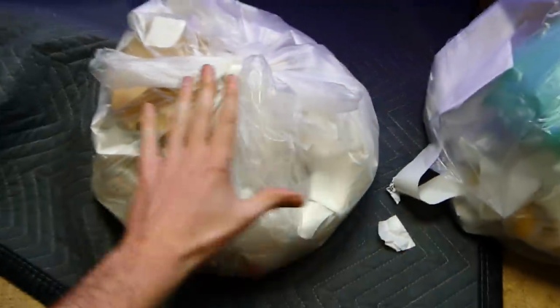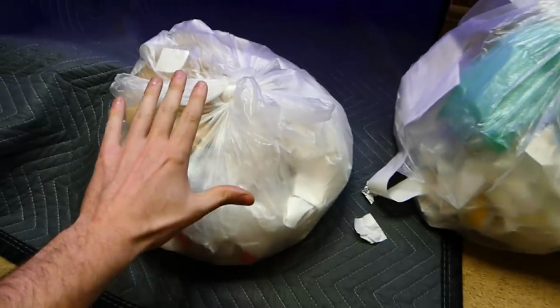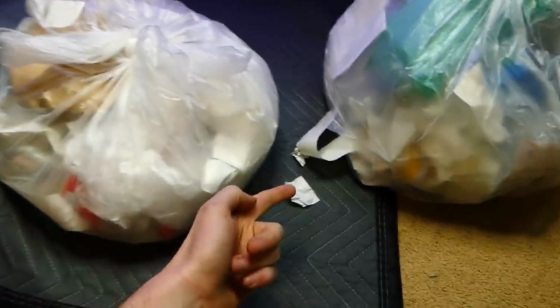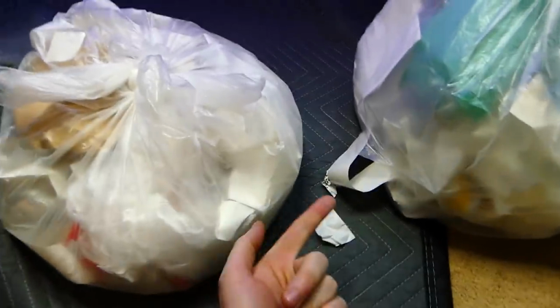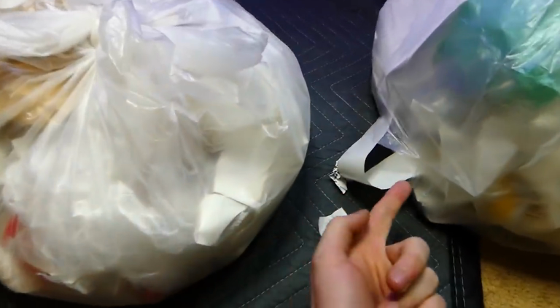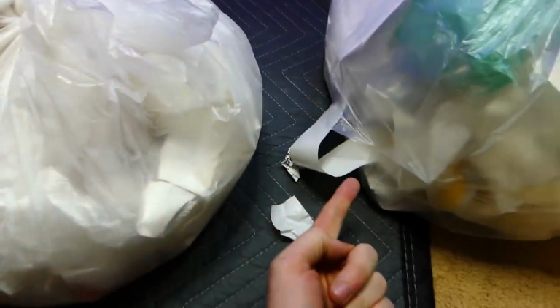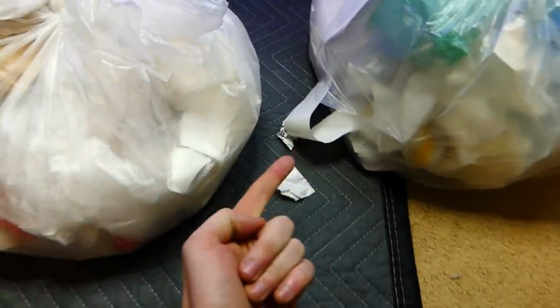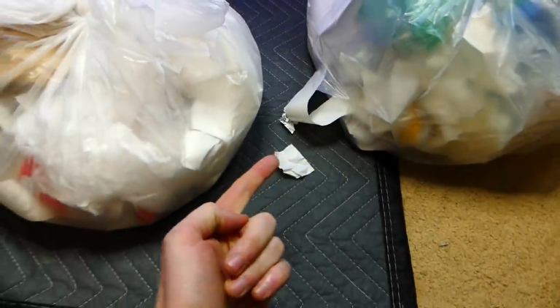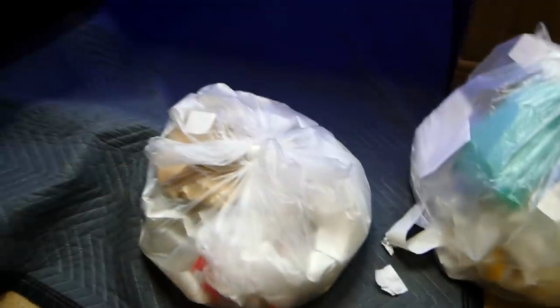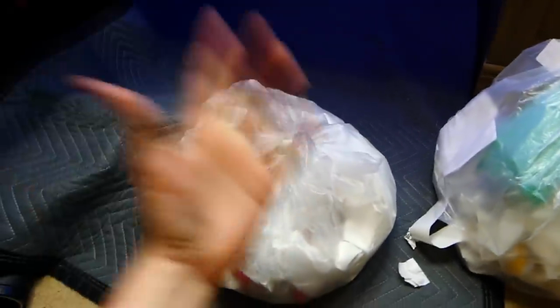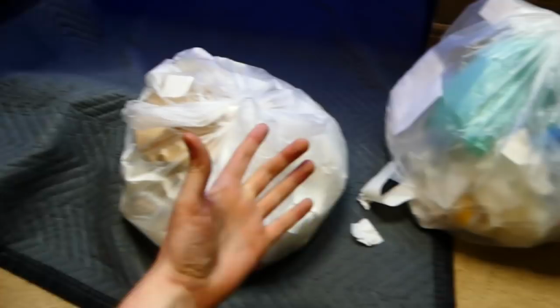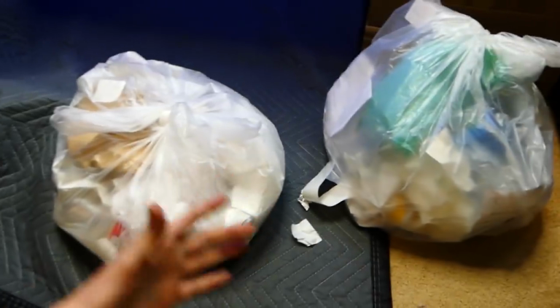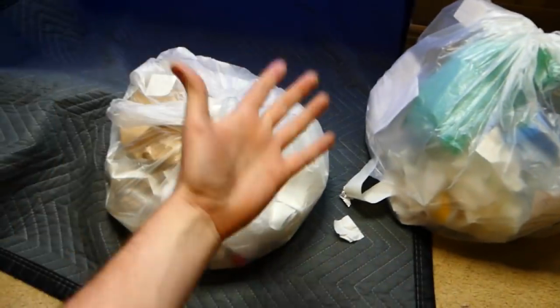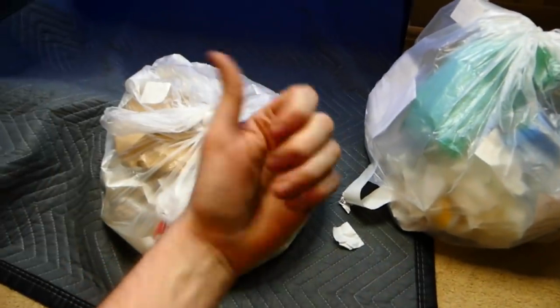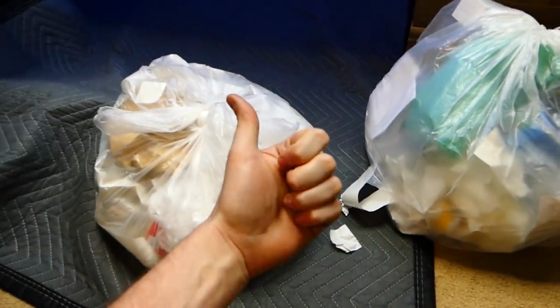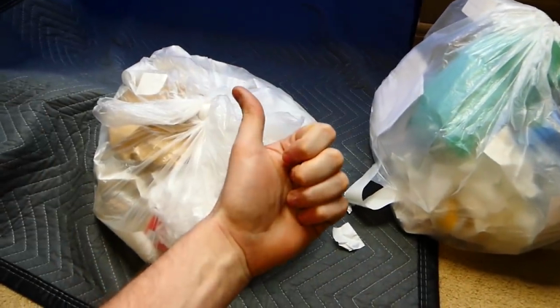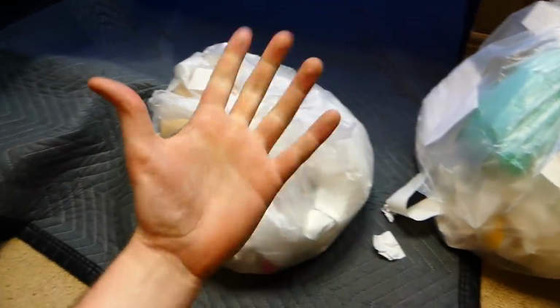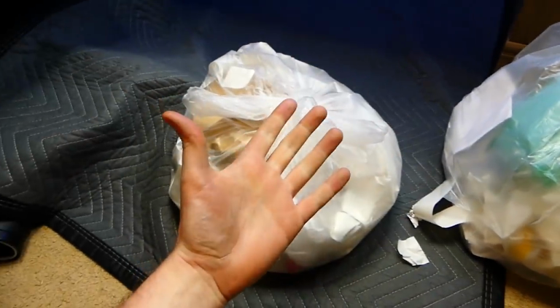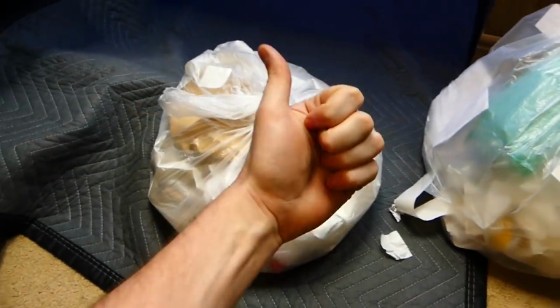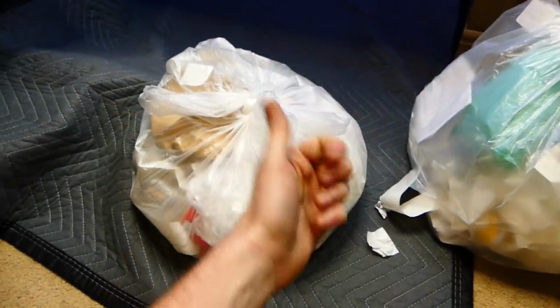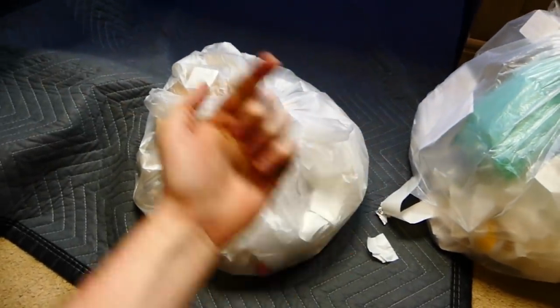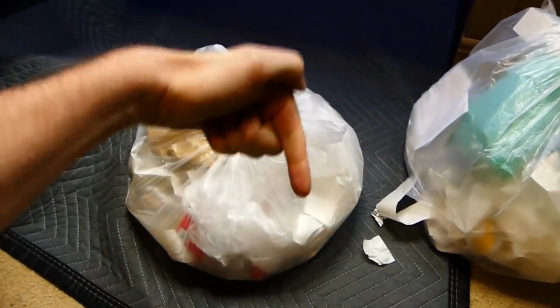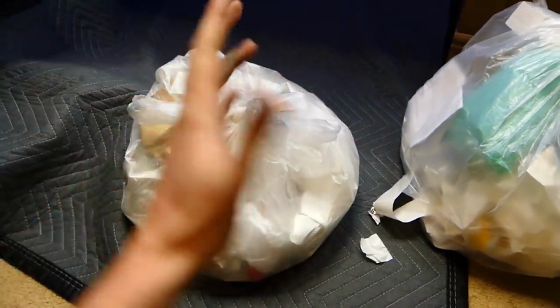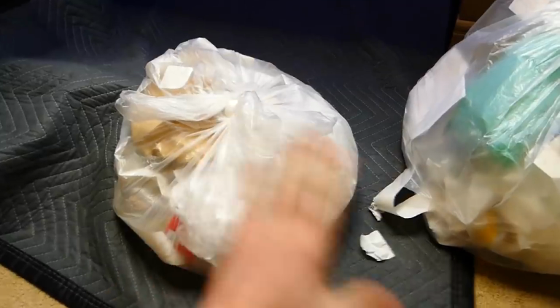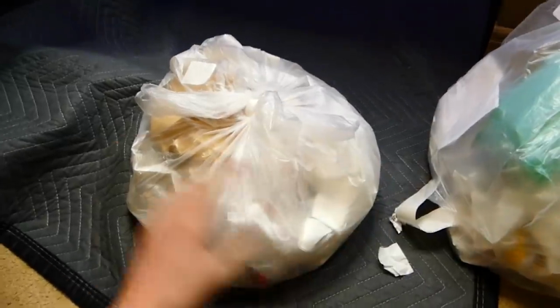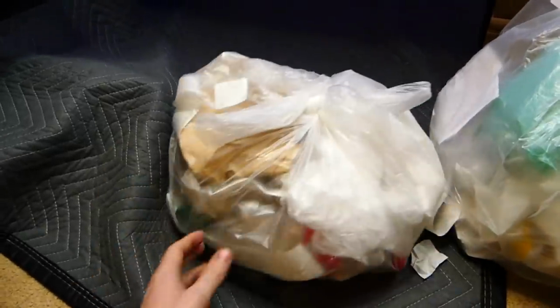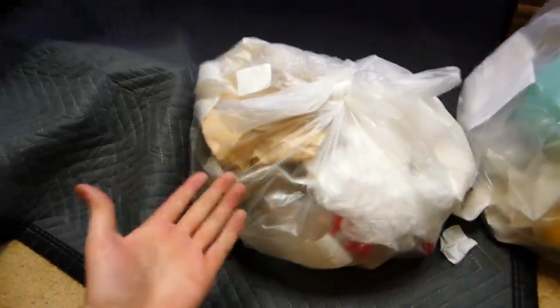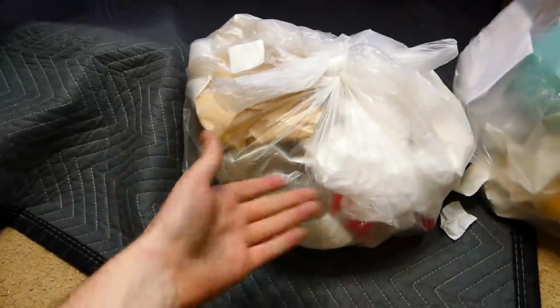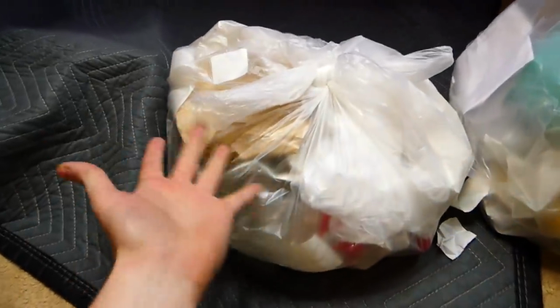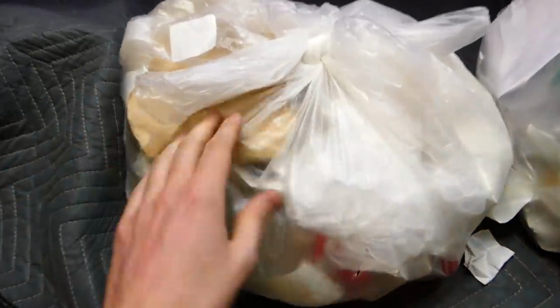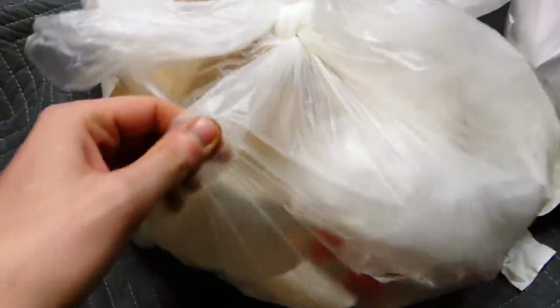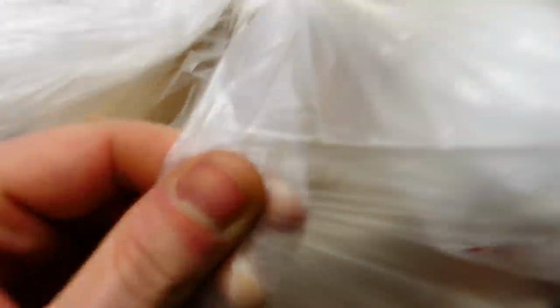Before we get into the bags — and it's already heavy enough that I'll probably have to rip into it — if you are new, definitely consider subscribing. Also check out my gaming channel; I'll leave a link down below. And let's get into tonight's dumpster dive.